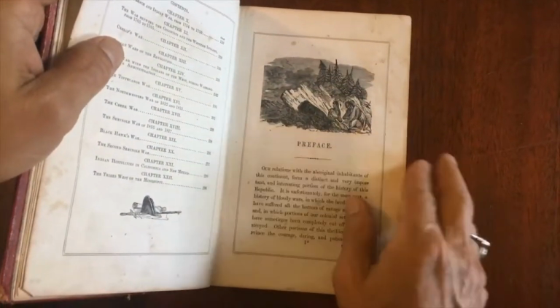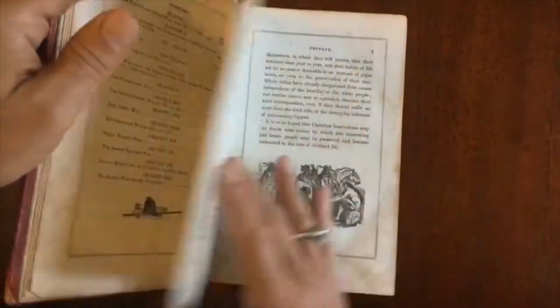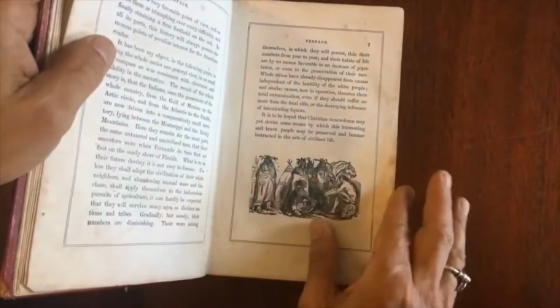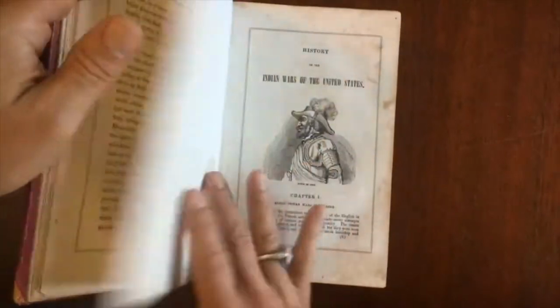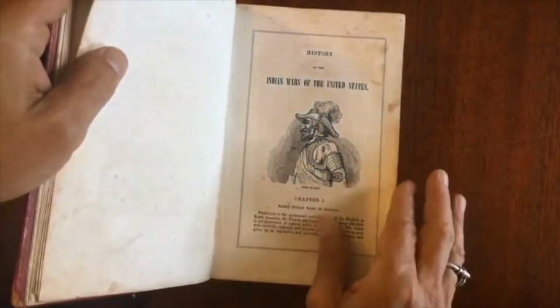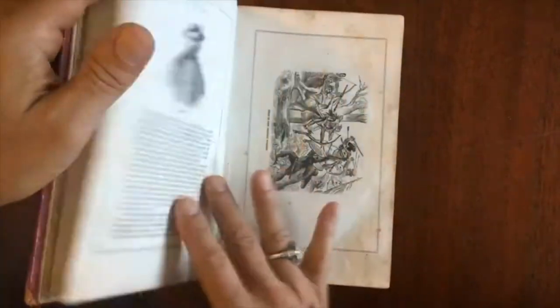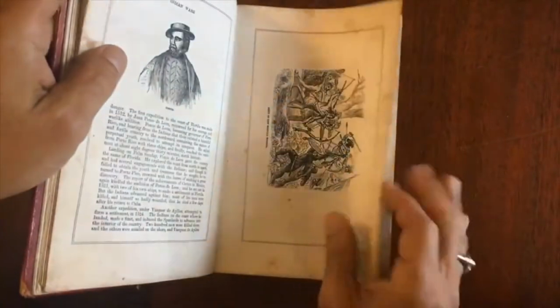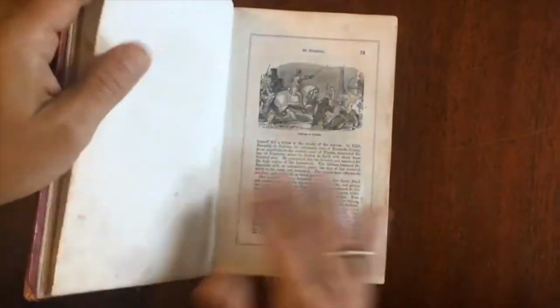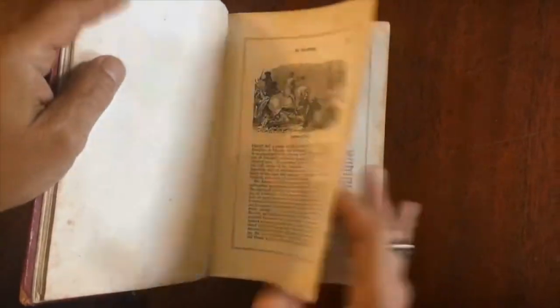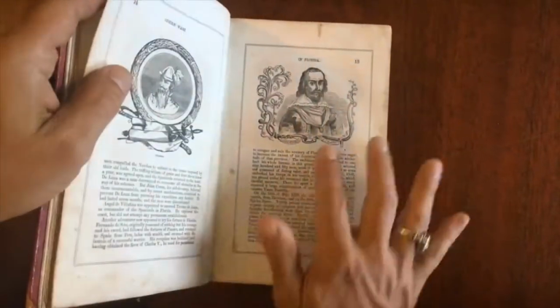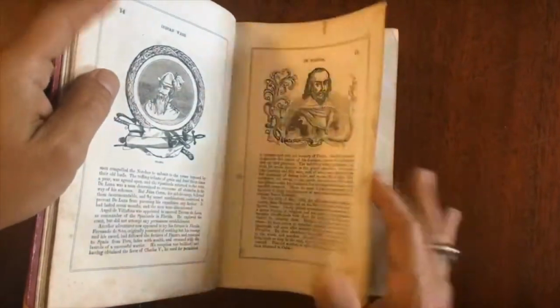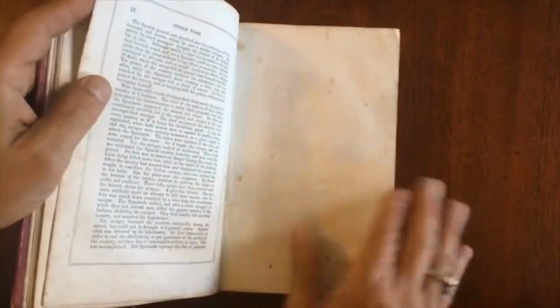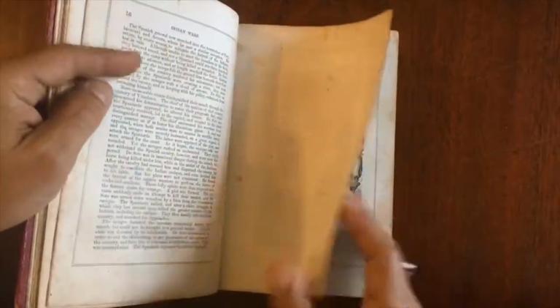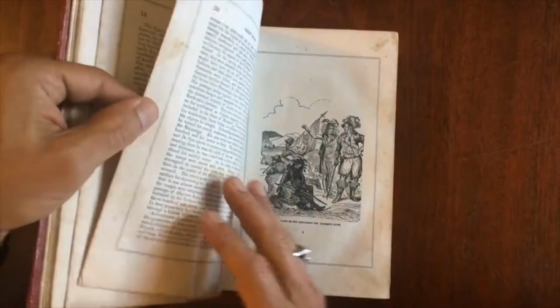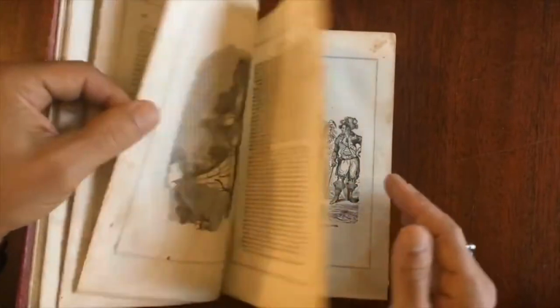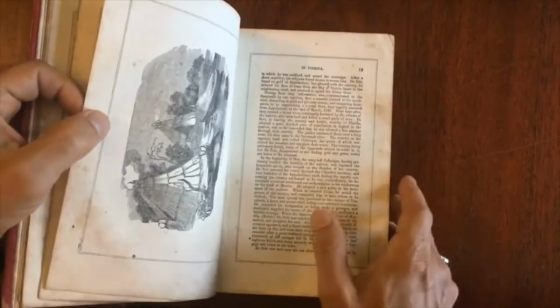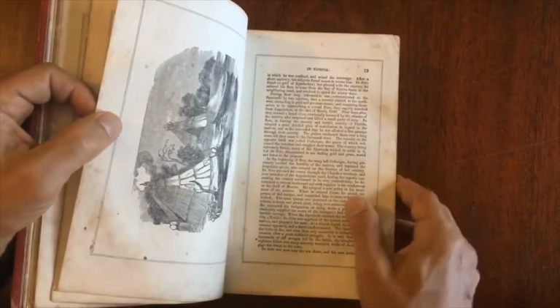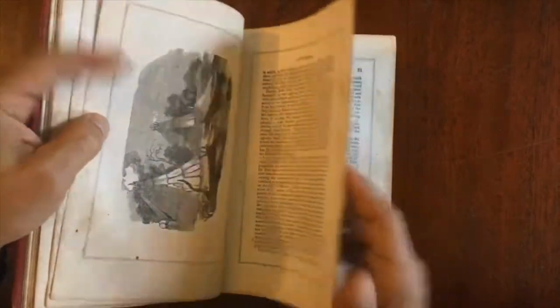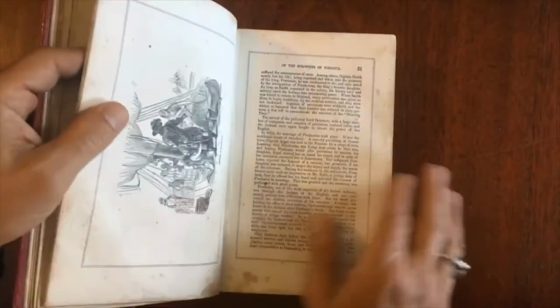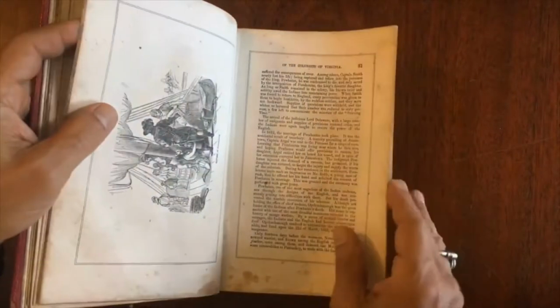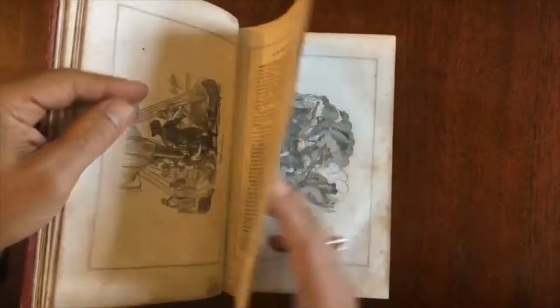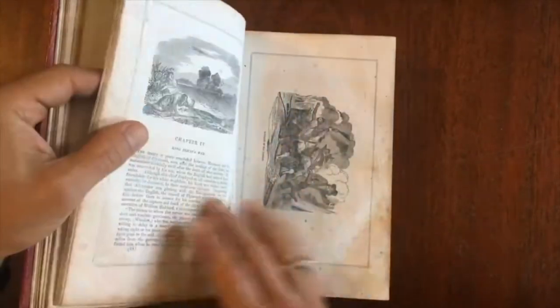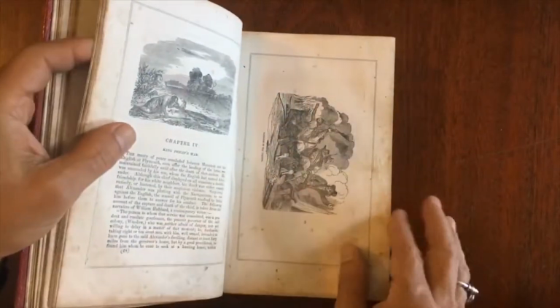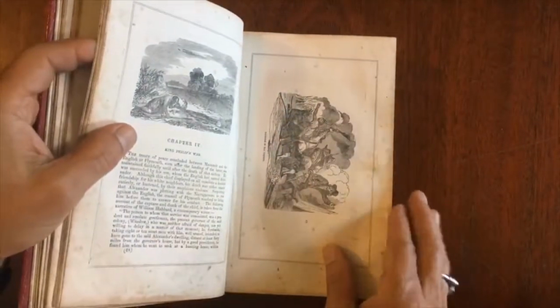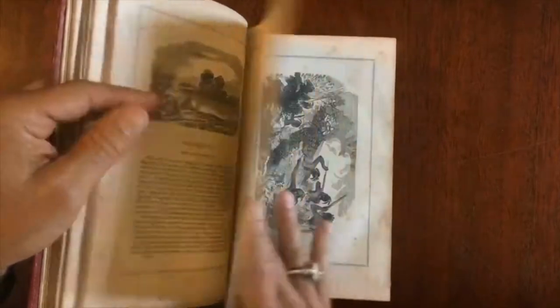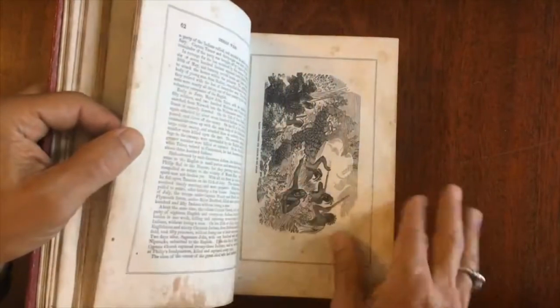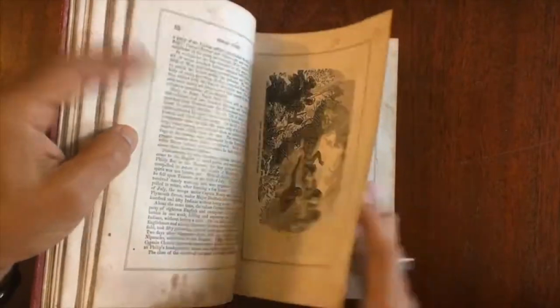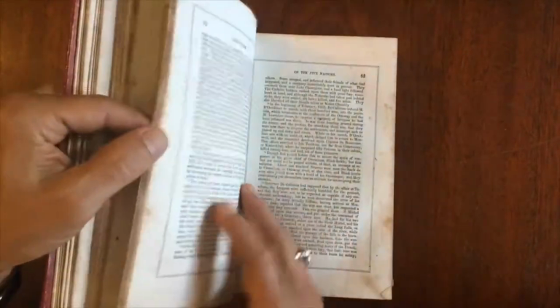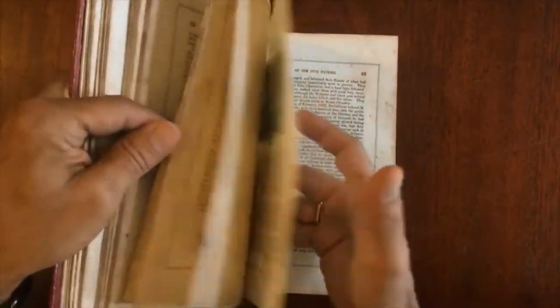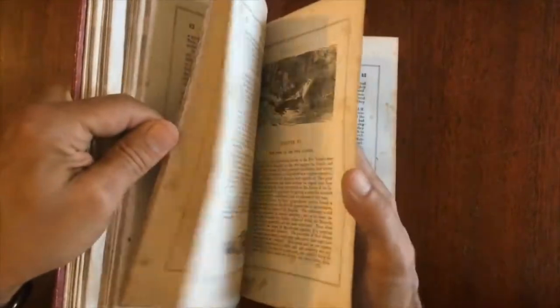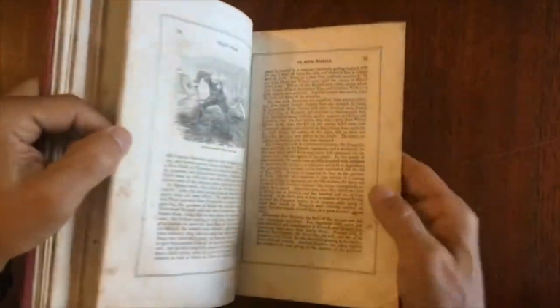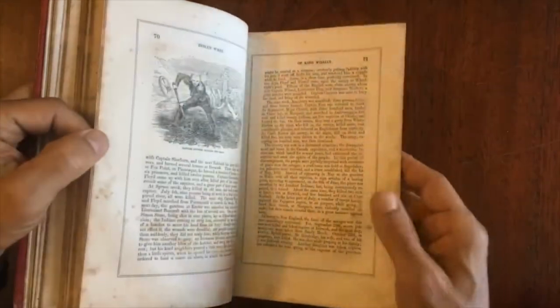And what we'll see throughout it is a profusion of these wood engravings, many of them in fact being full page like so. It's profusely illustrated.